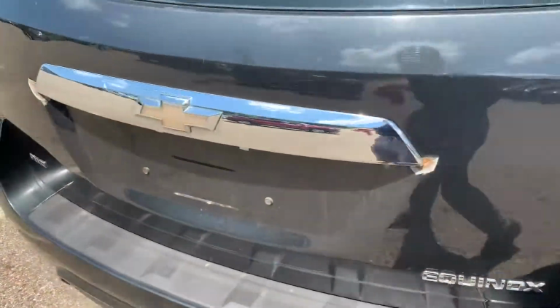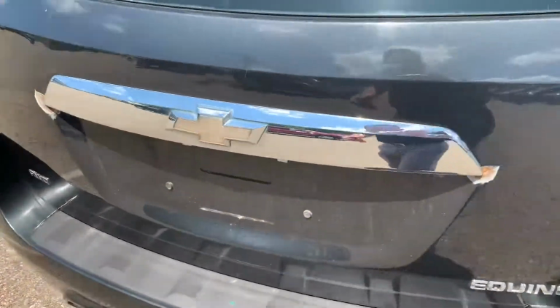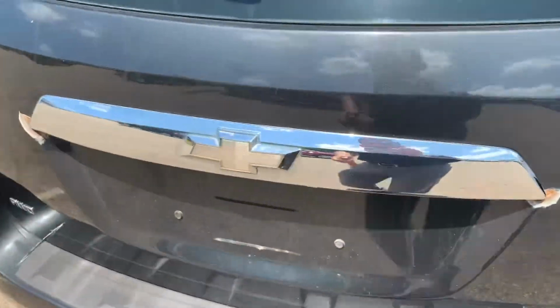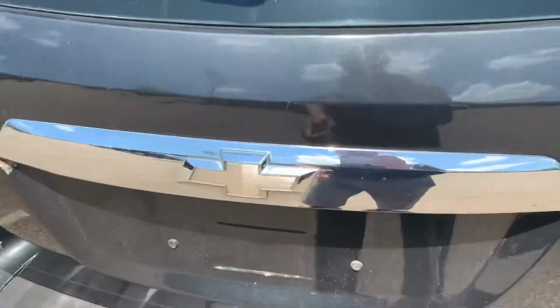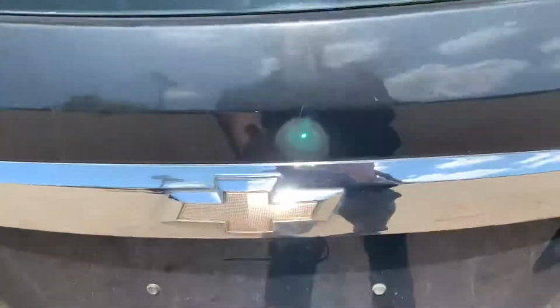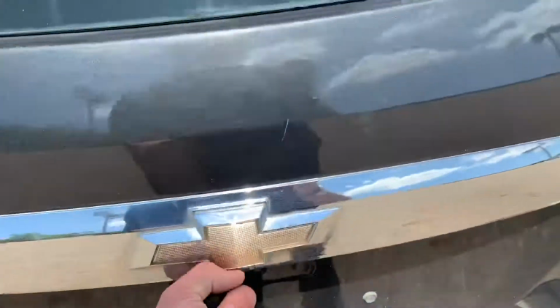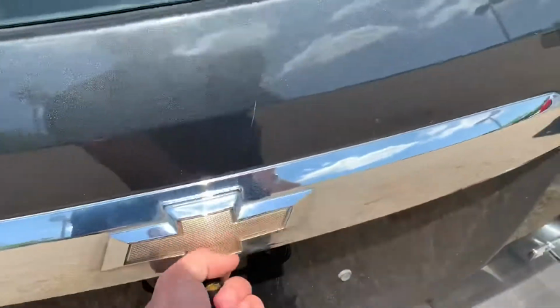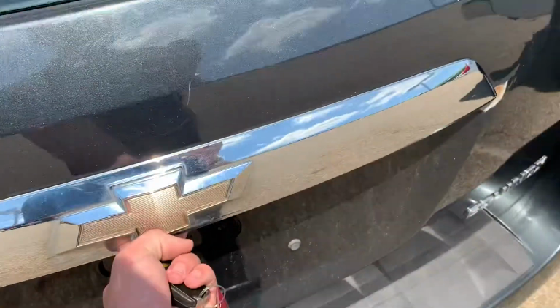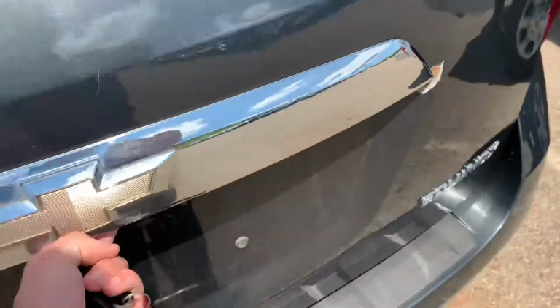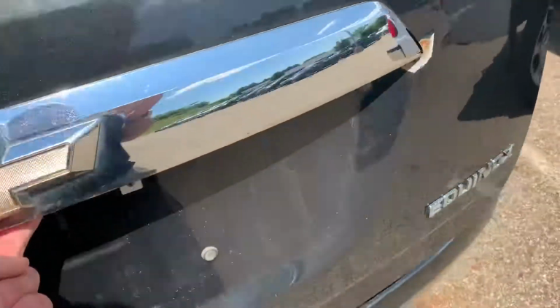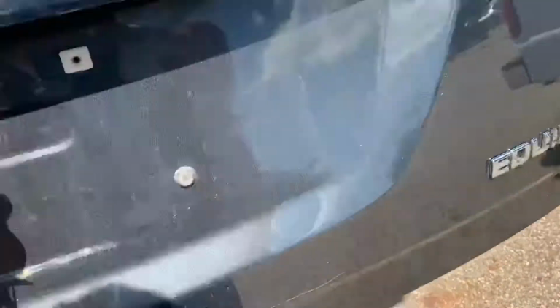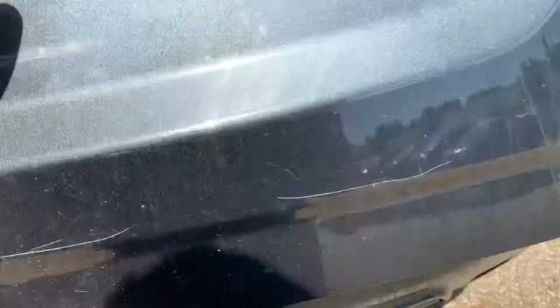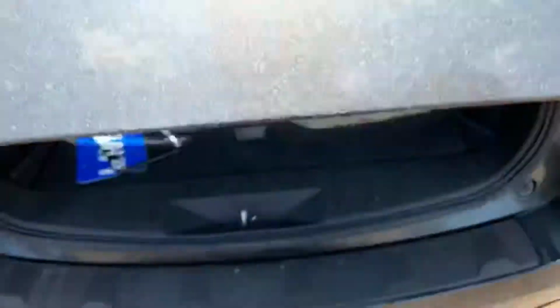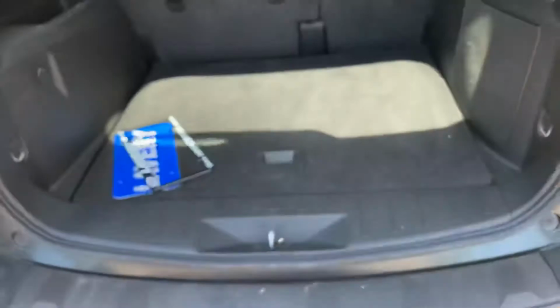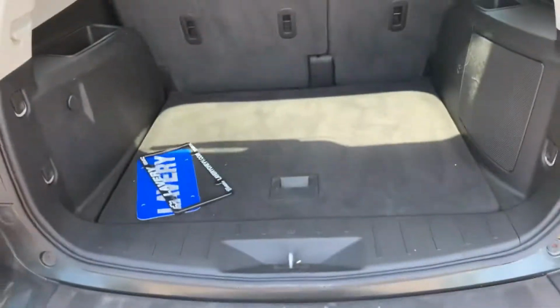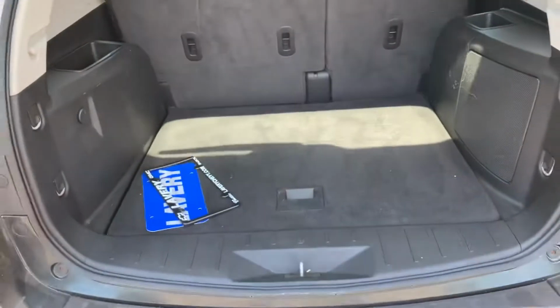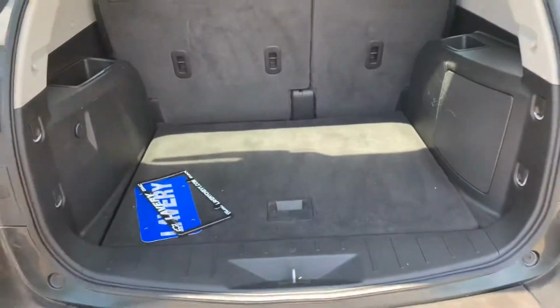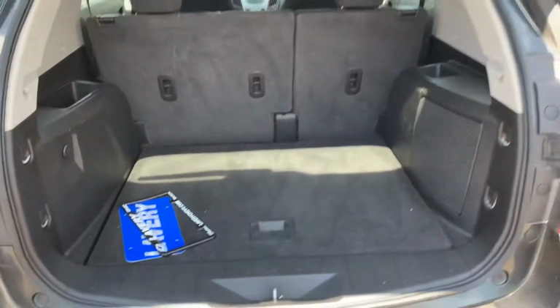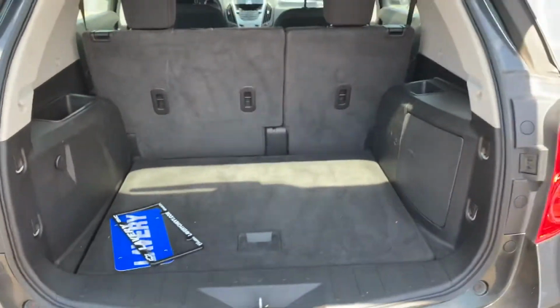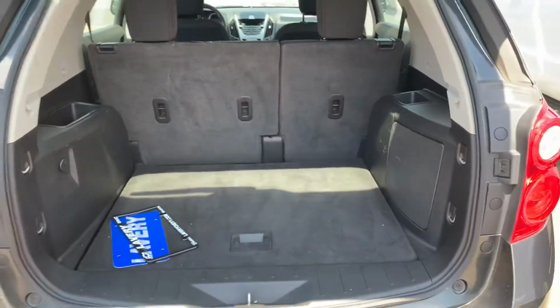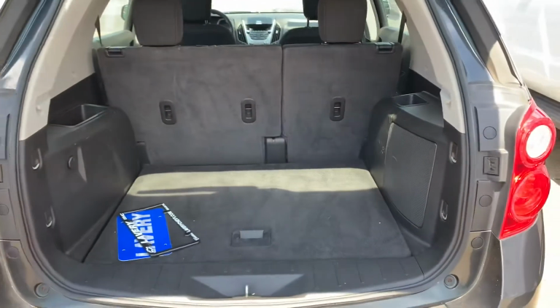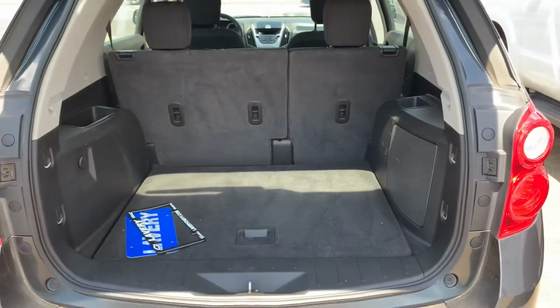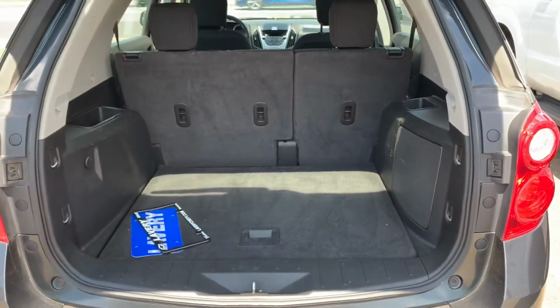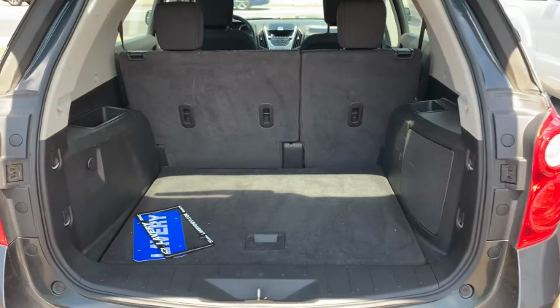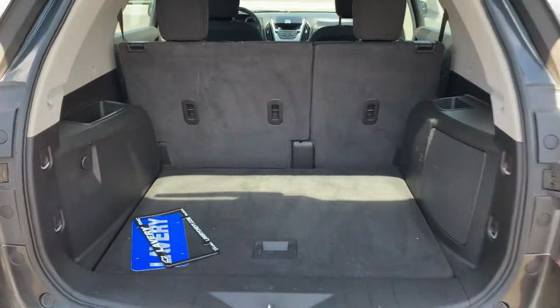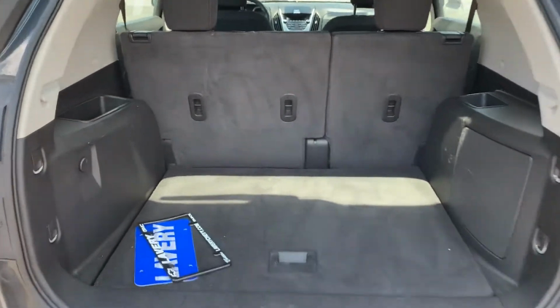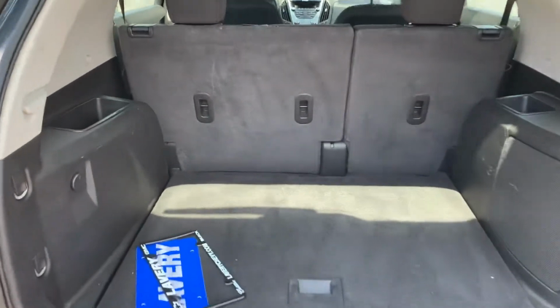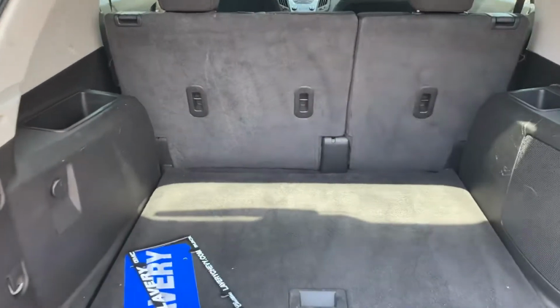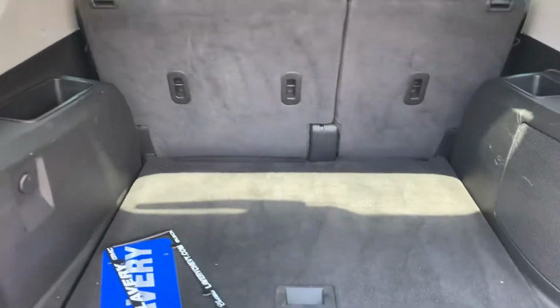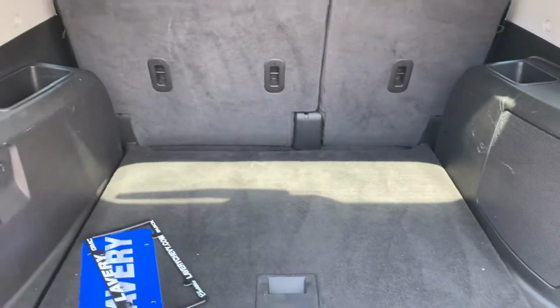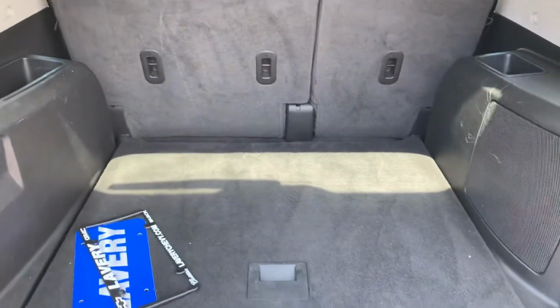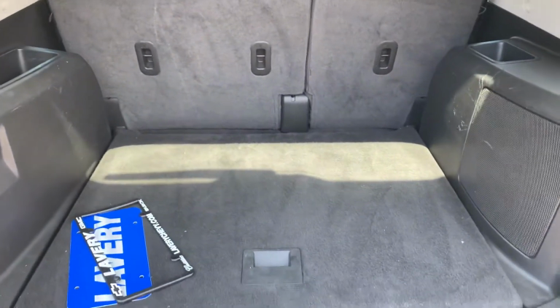Come around the rear here and I'll show you the trunk. This is the all-wheel drive model. The trunk is in good shape.